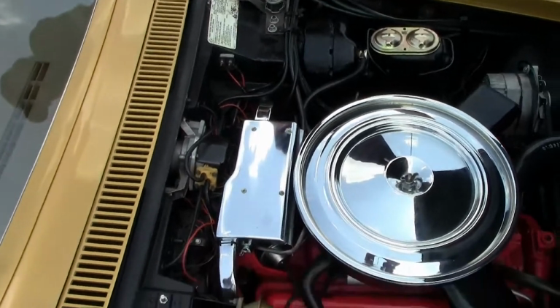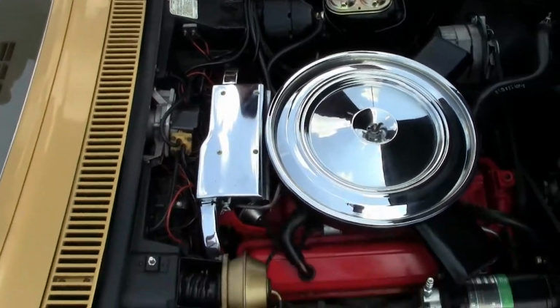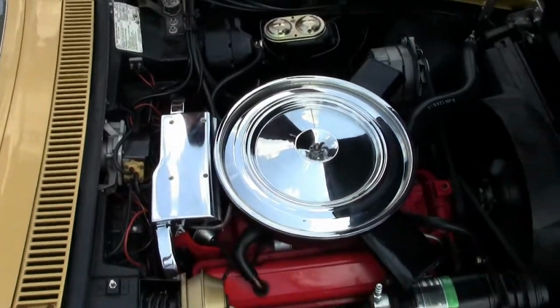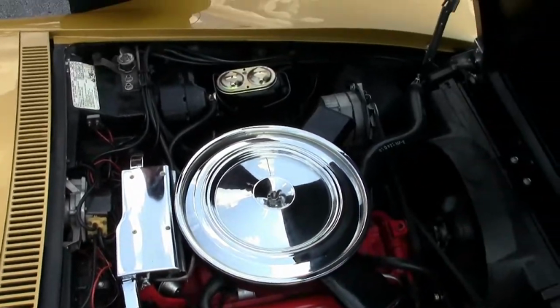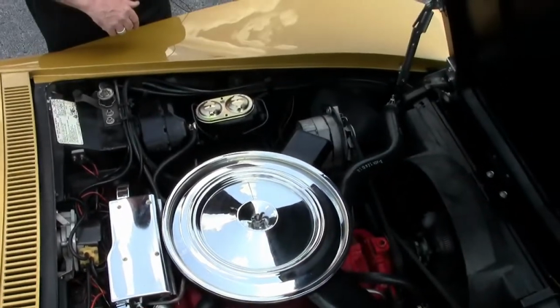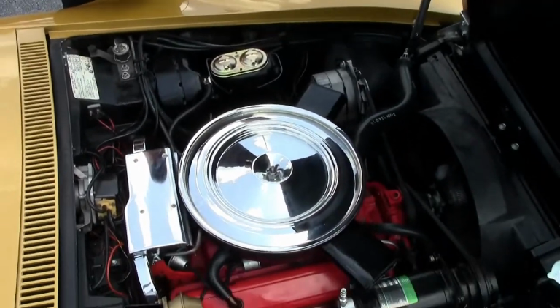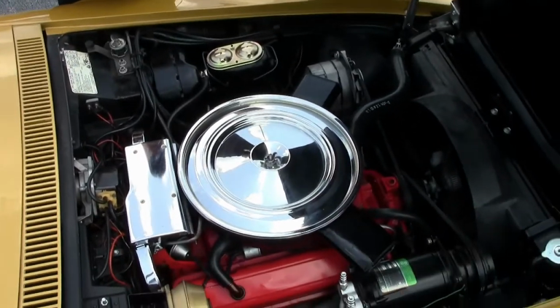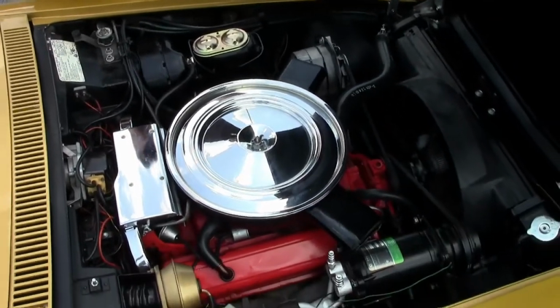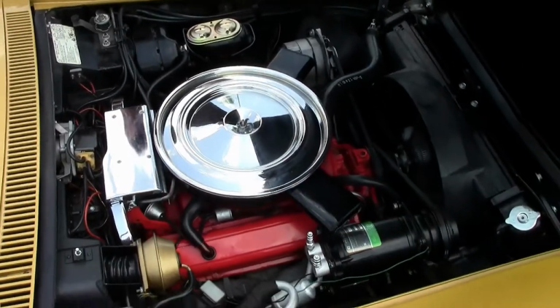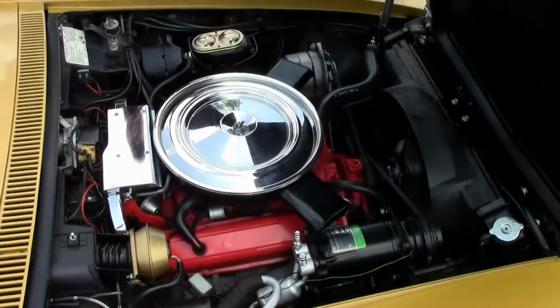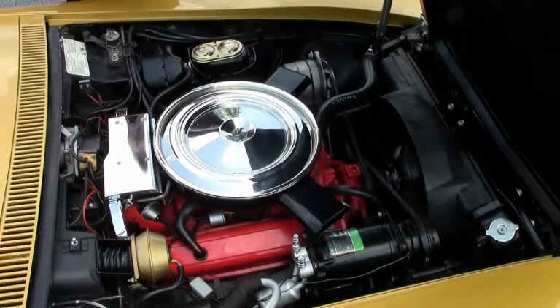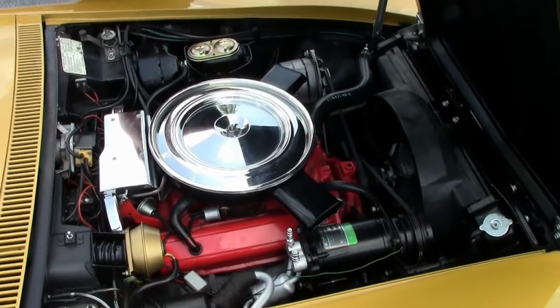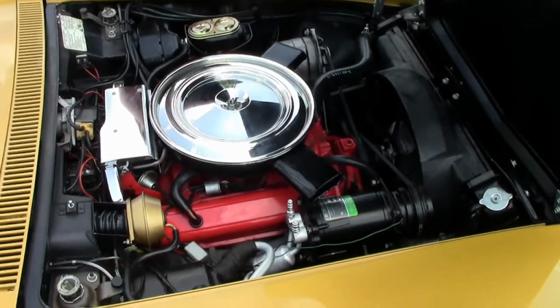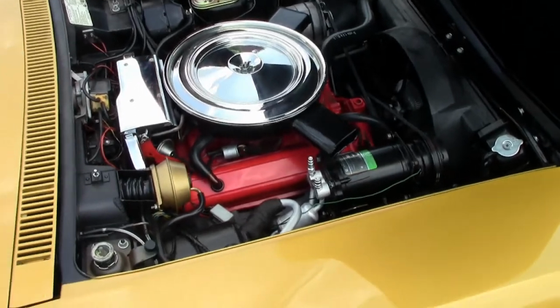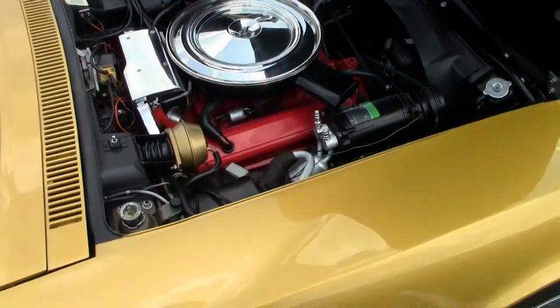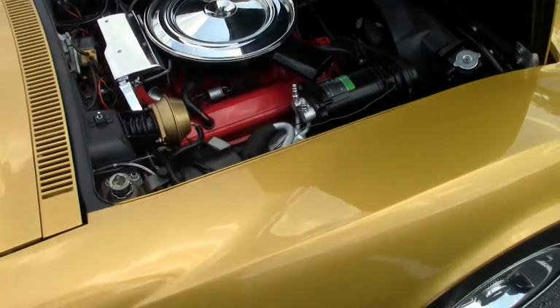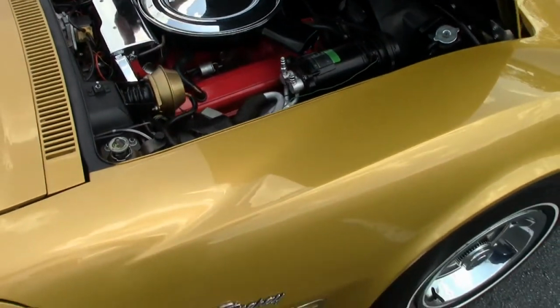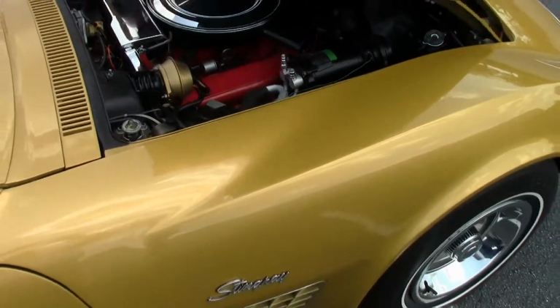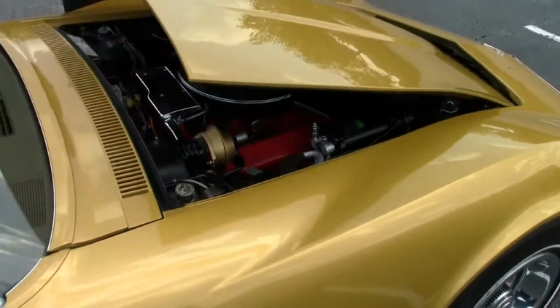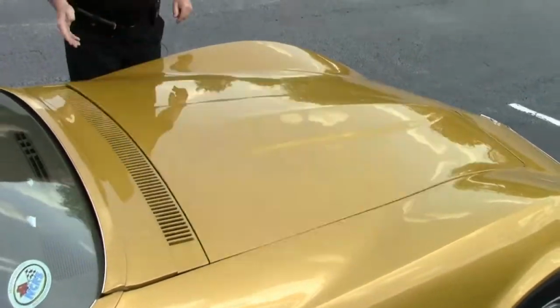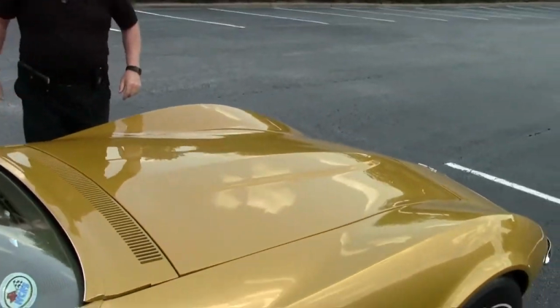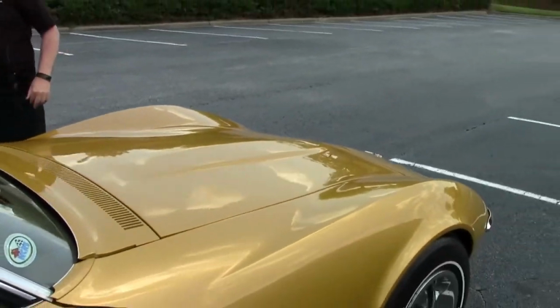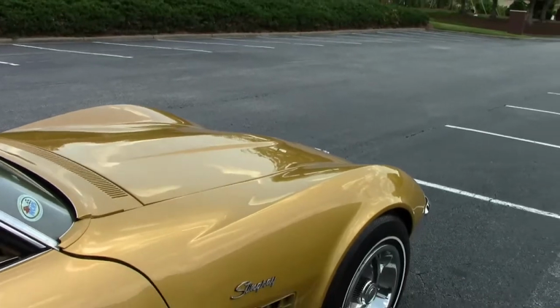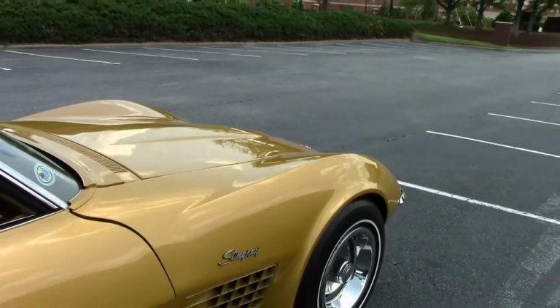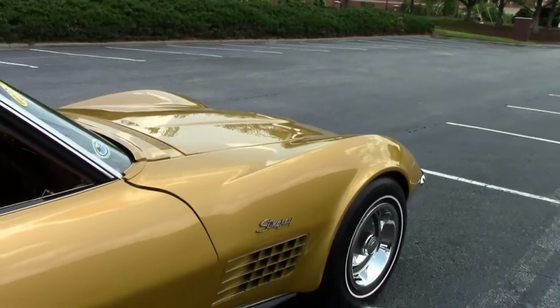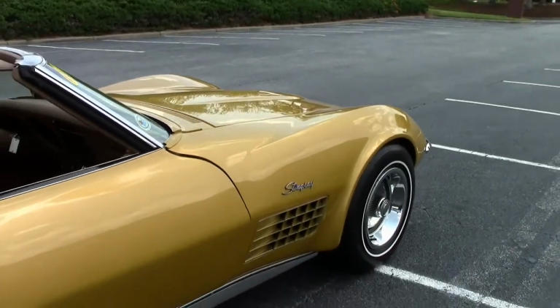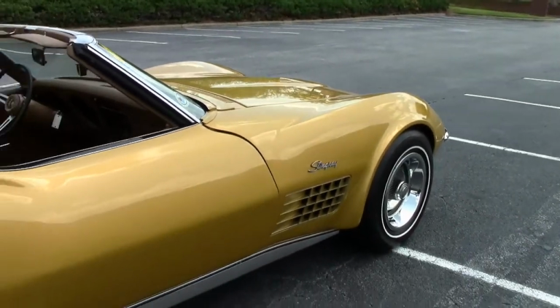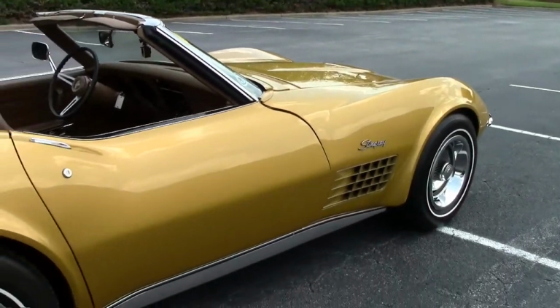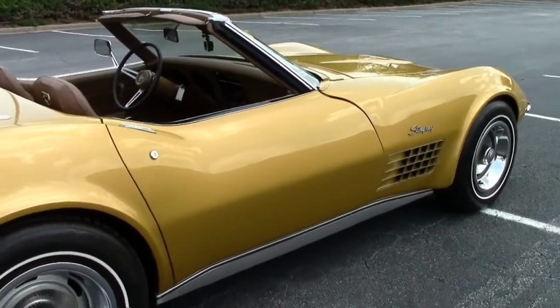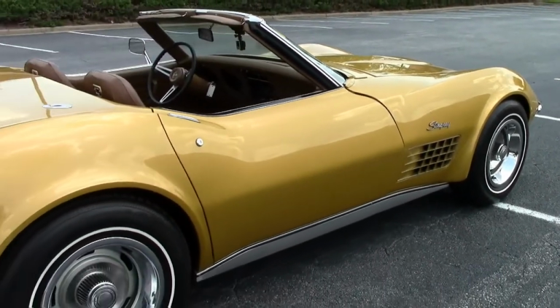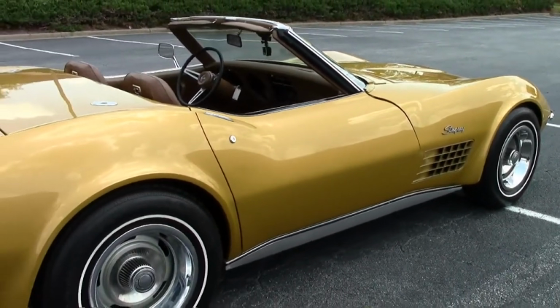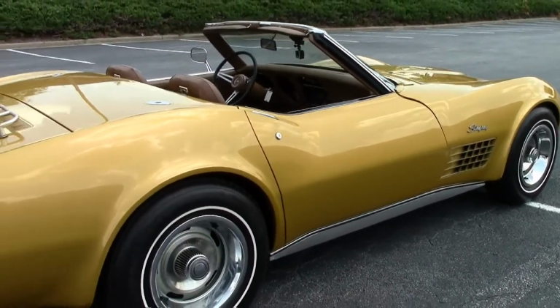200 horsepower, 350 cubic inch. Everything looks really, really nice. Then we'll close the hood and let you walk around it and show the glory of this Warbonnet yellow with the brownish vinyl interior.